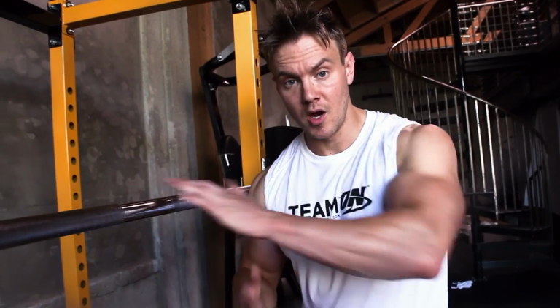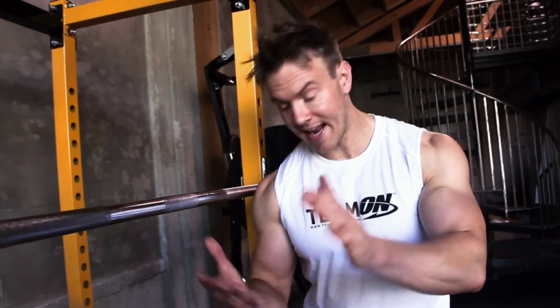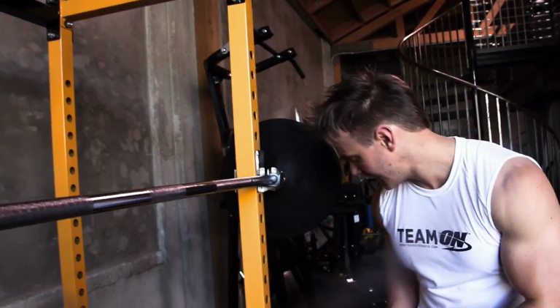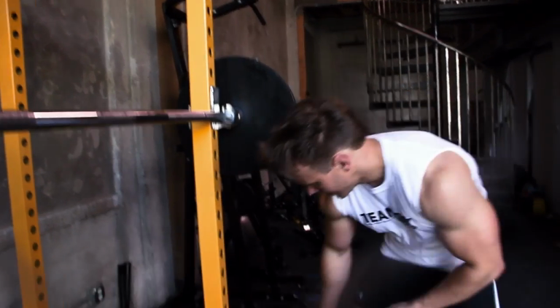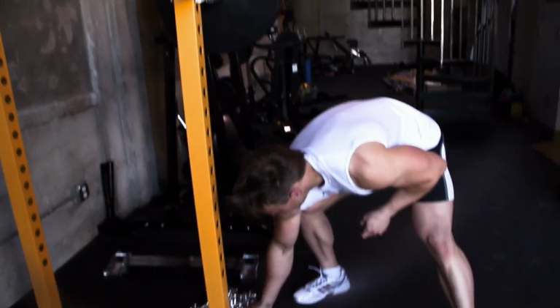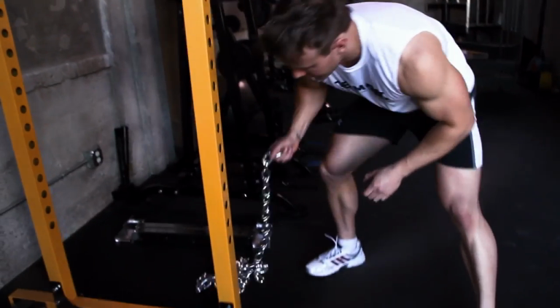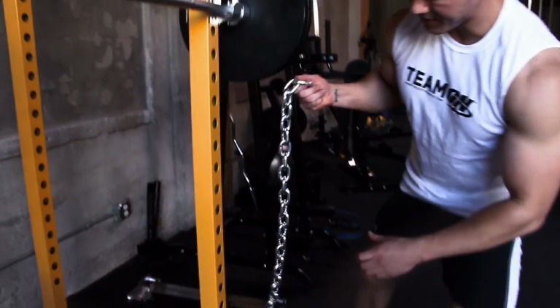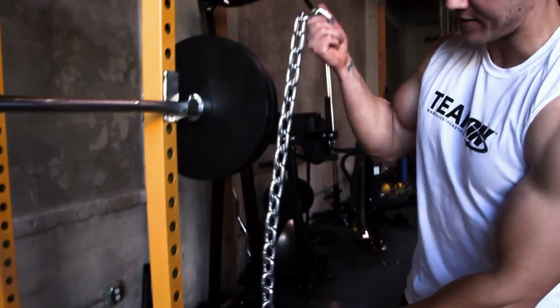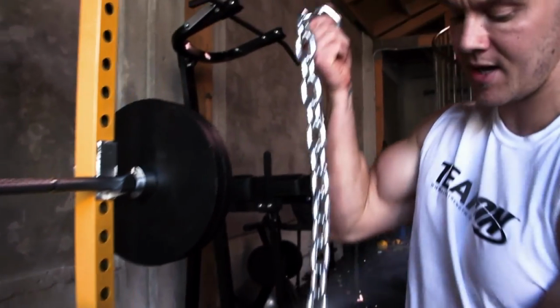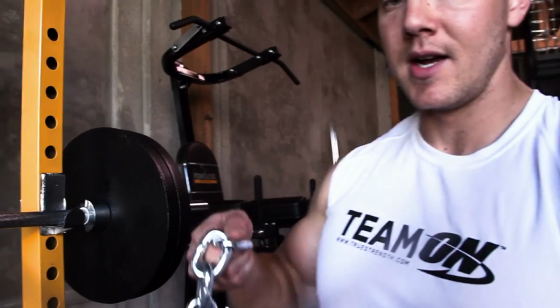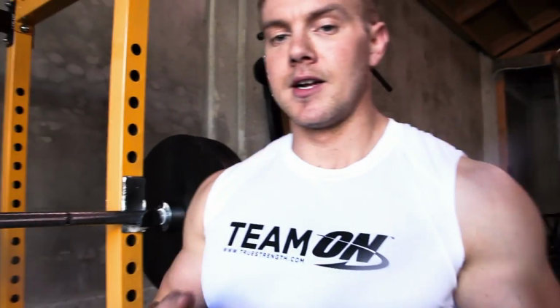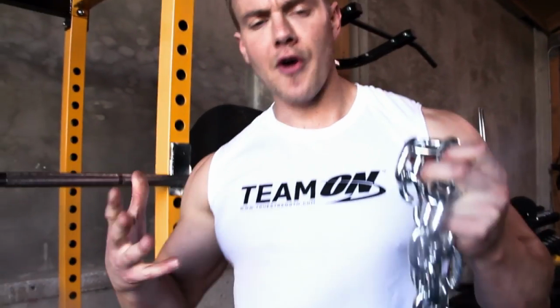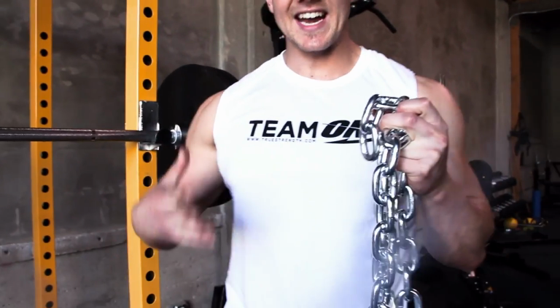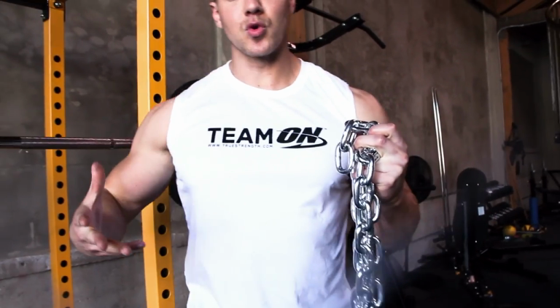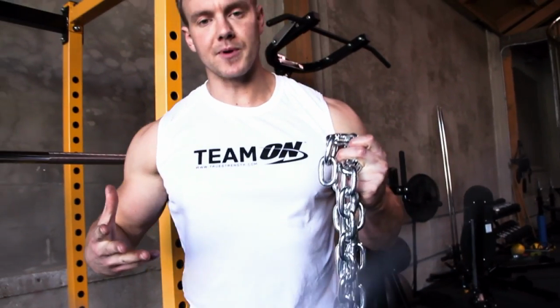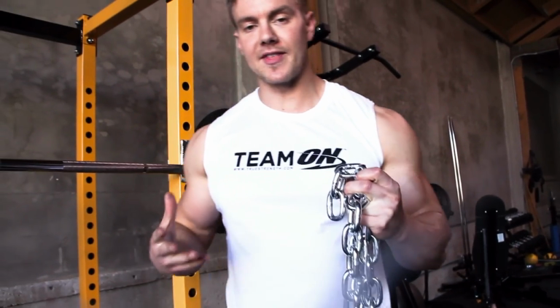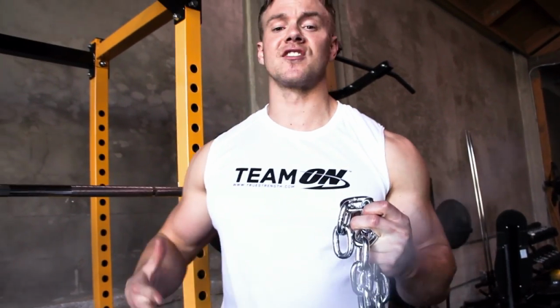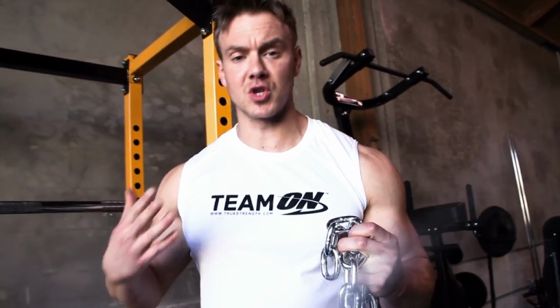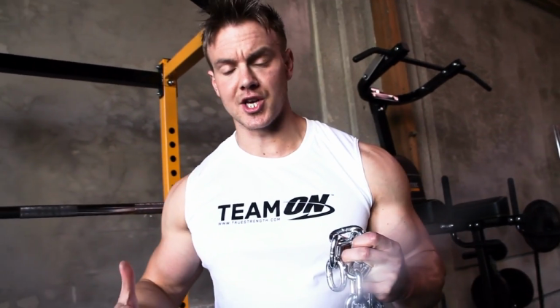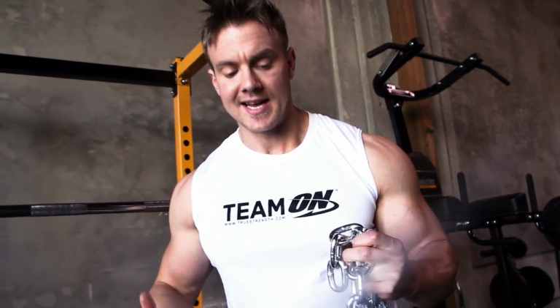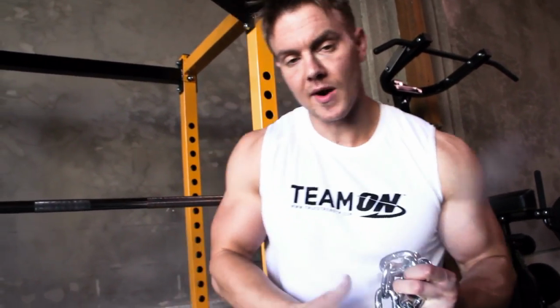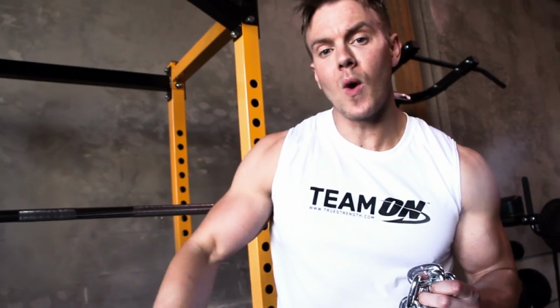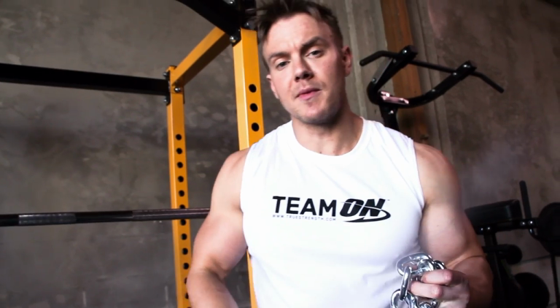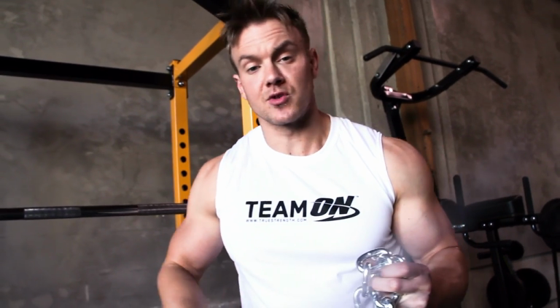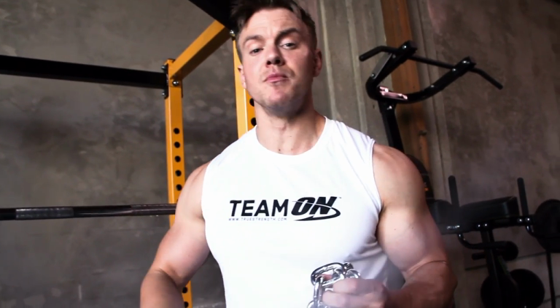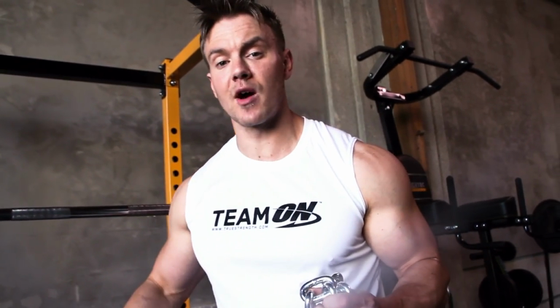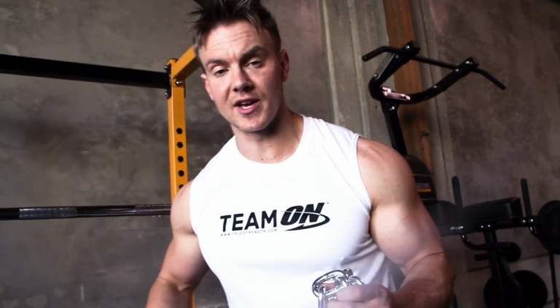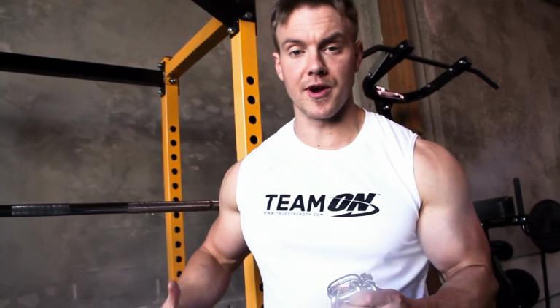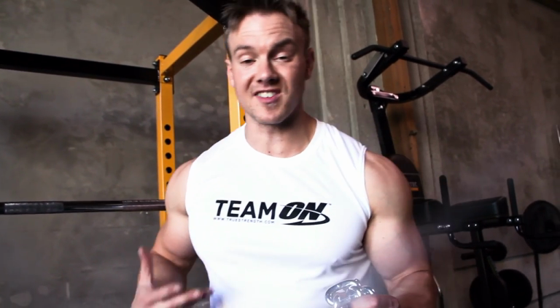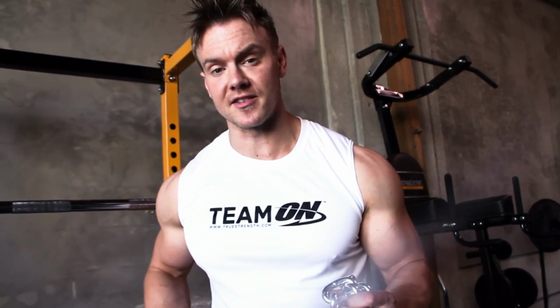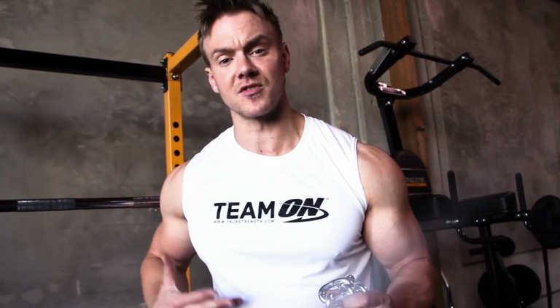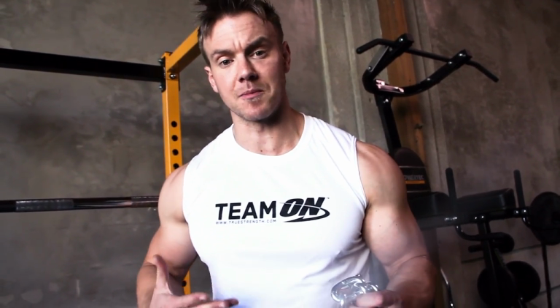What I'm going to add is these chains — not only to add extra weight, but to make the exercise more challenging and to allow the weight that I'm lifting to actually move around, which will incorporate more stabilizing muscles to come into play.